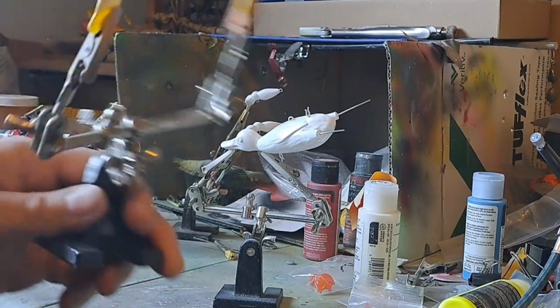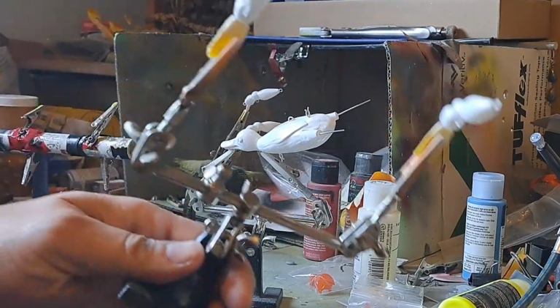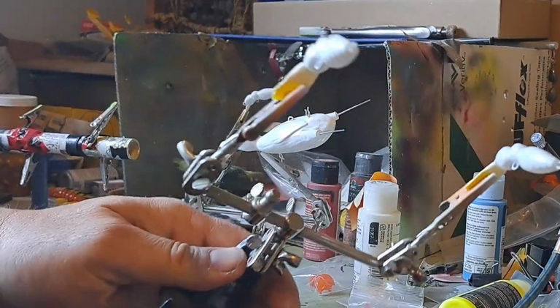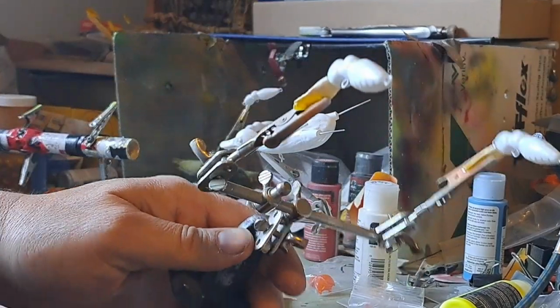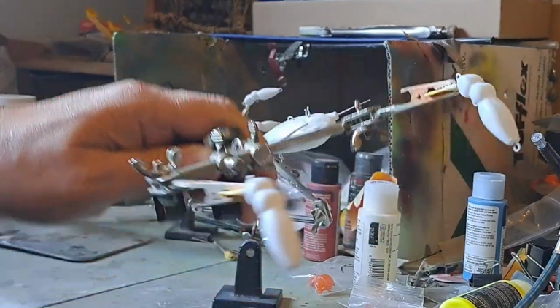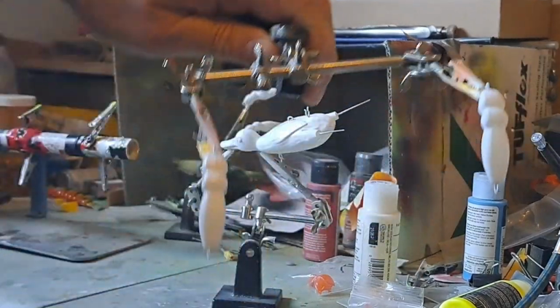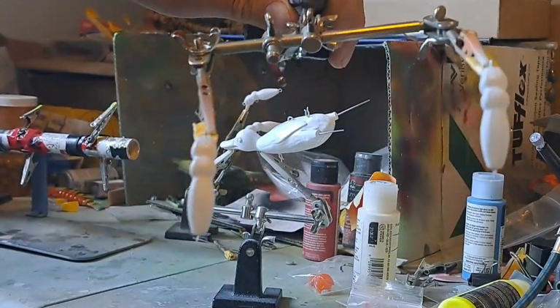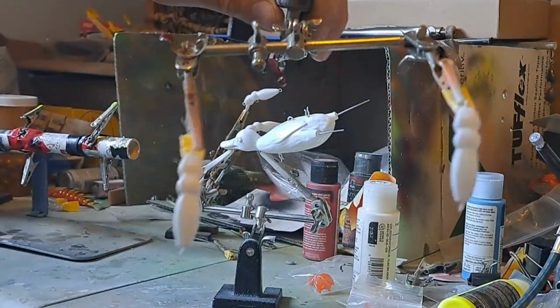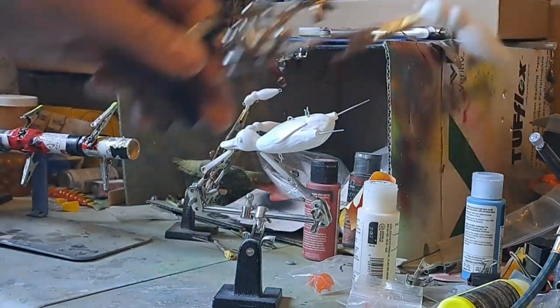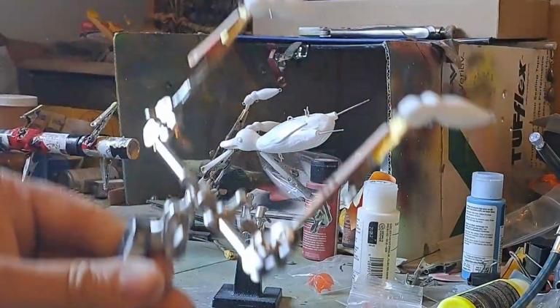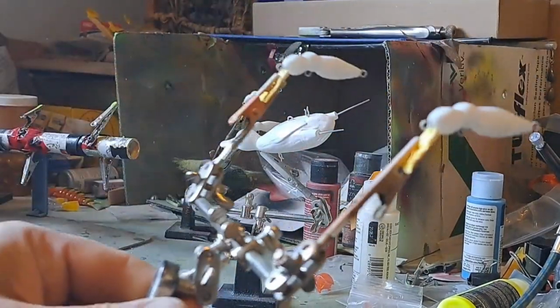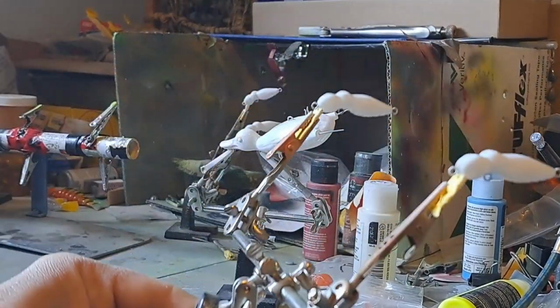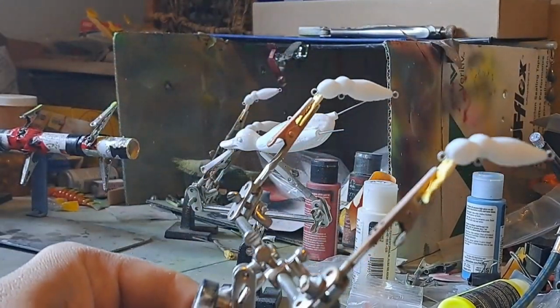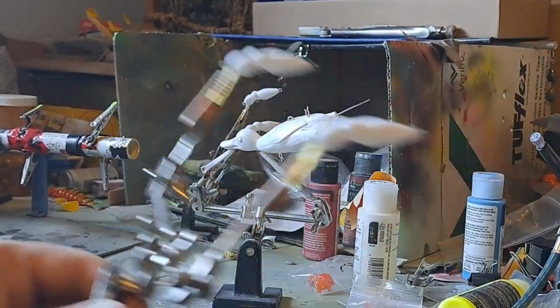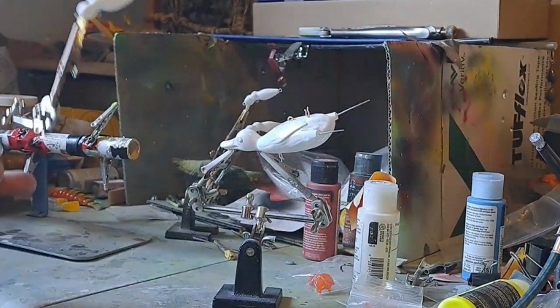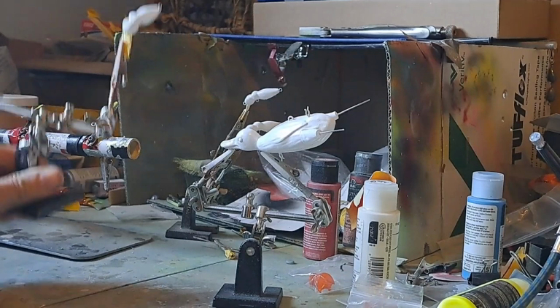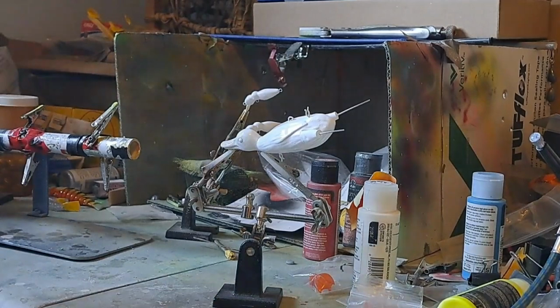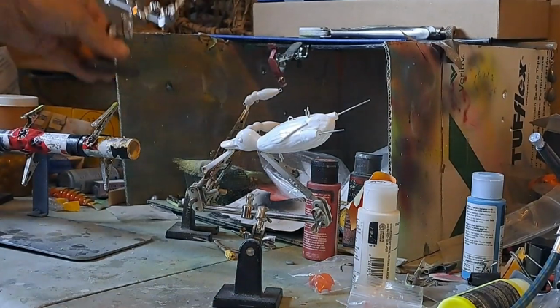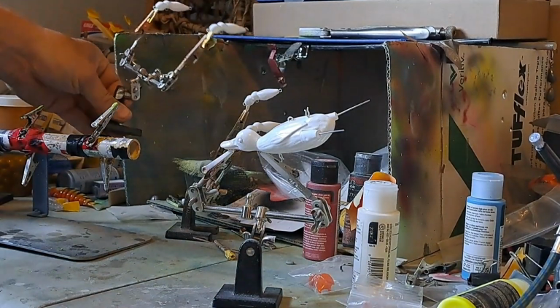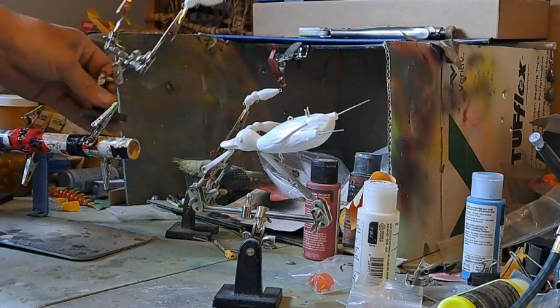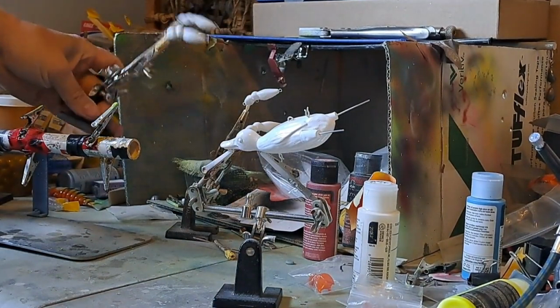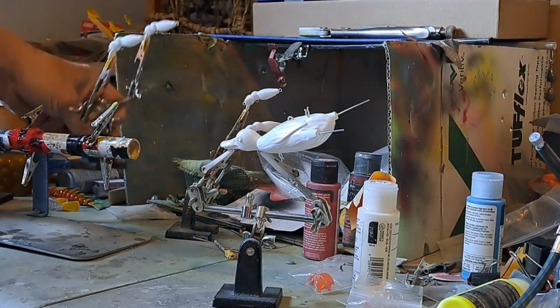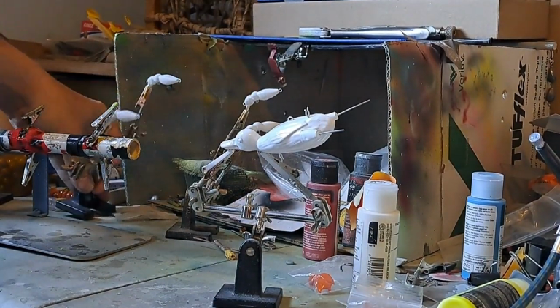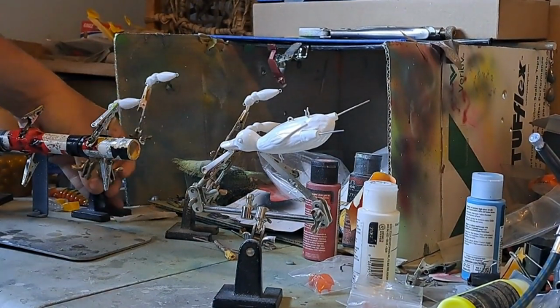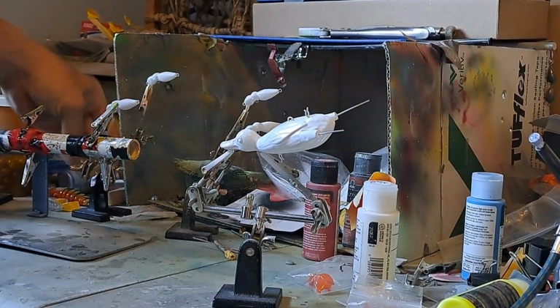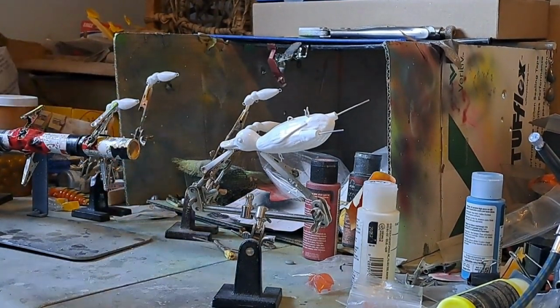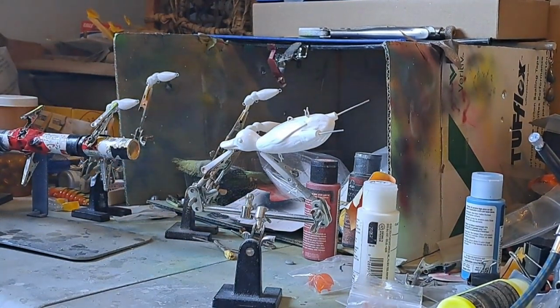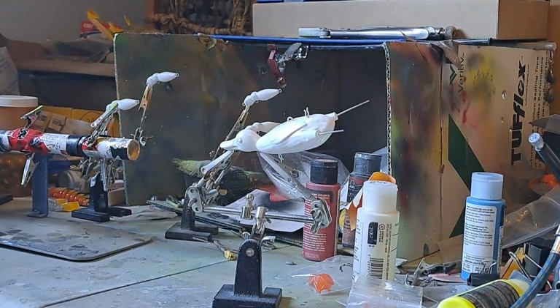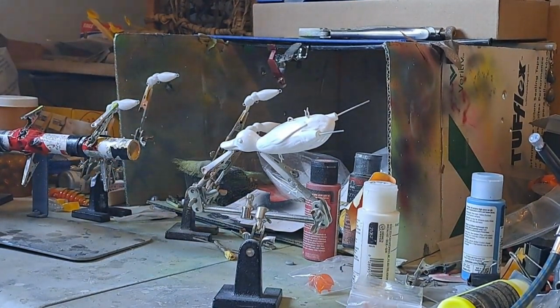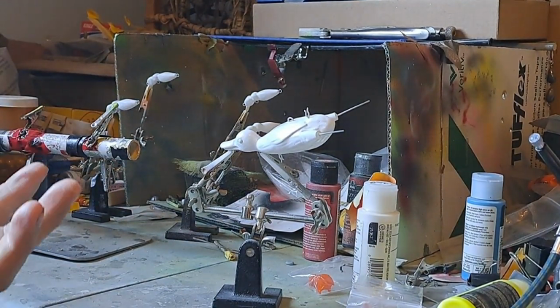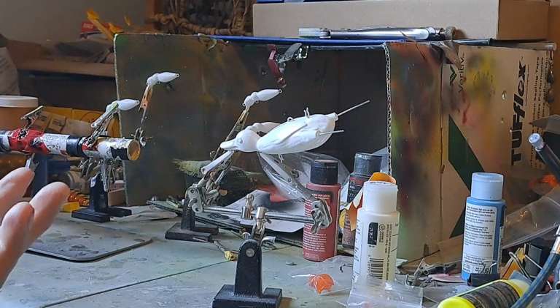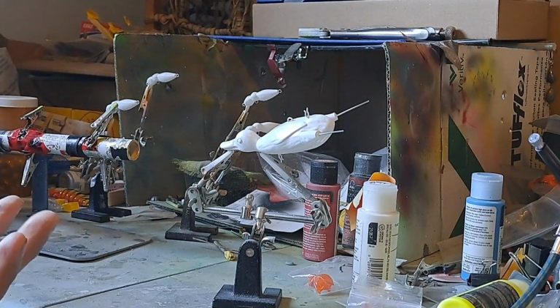Had a lot of extra primer so I got a few of these little hornets that I'm gonna make, so I just primed those up. Dumping the paint down the sink, doing my bit for the environment.